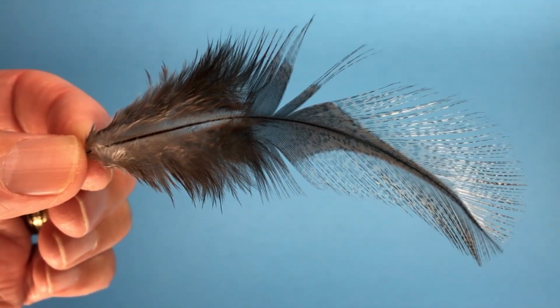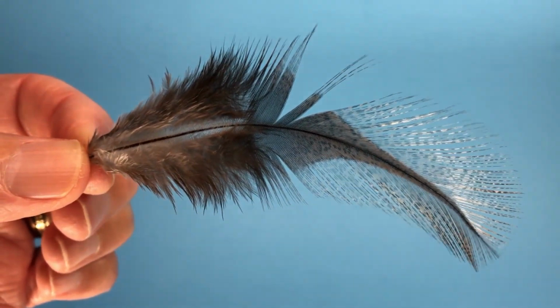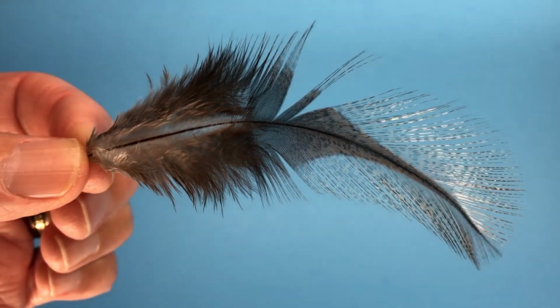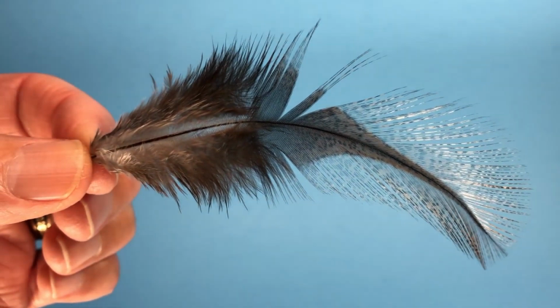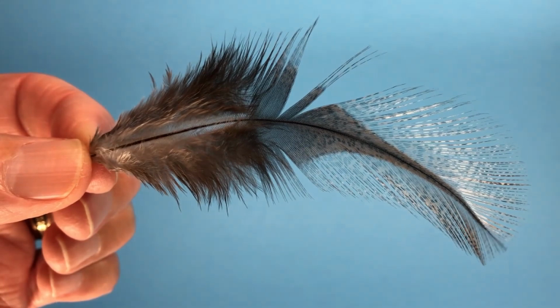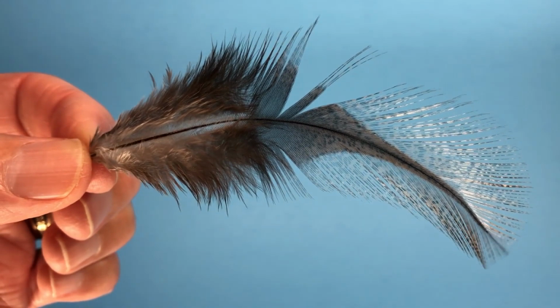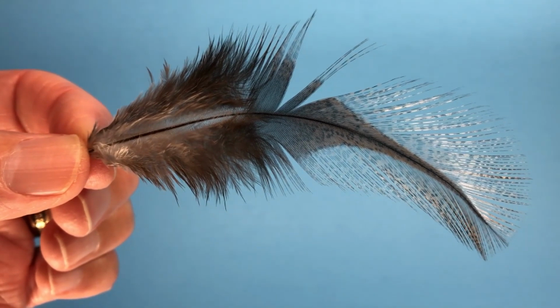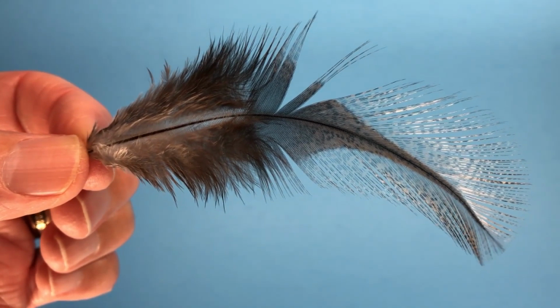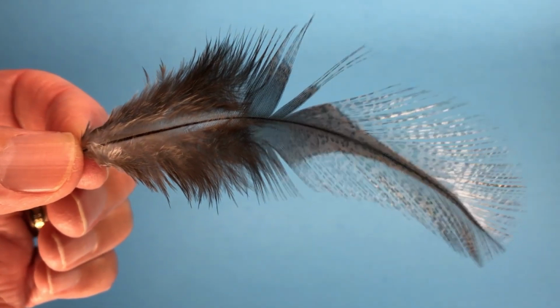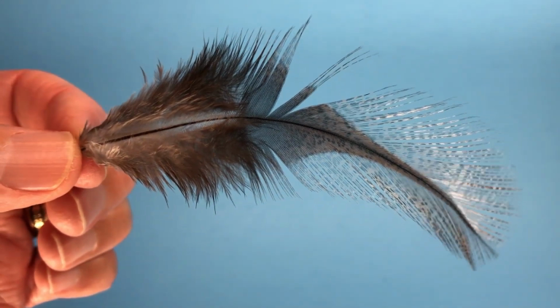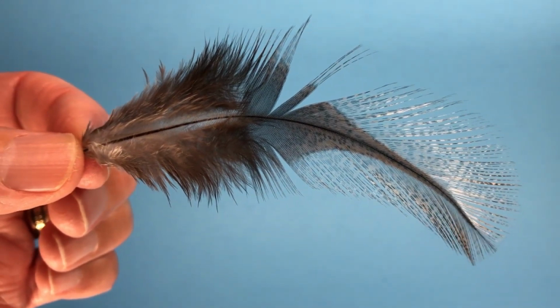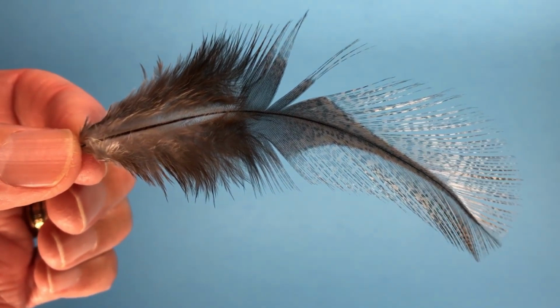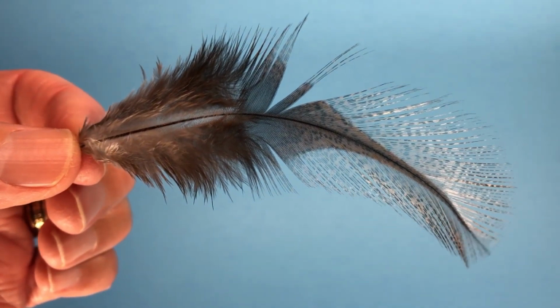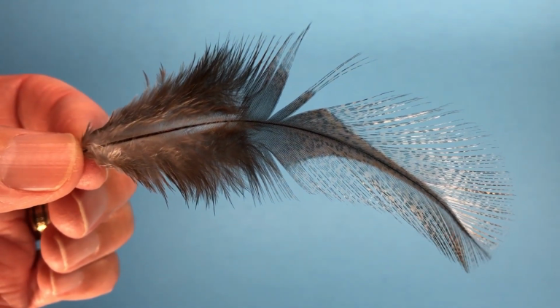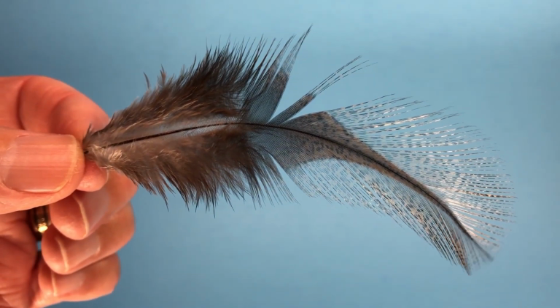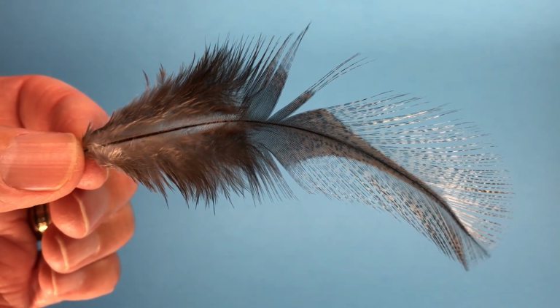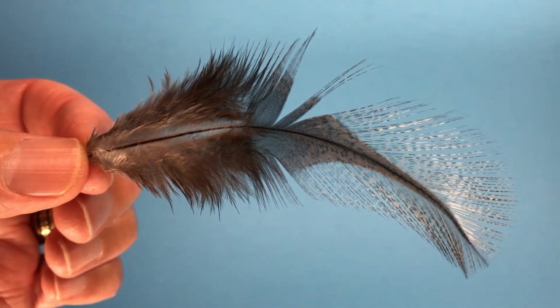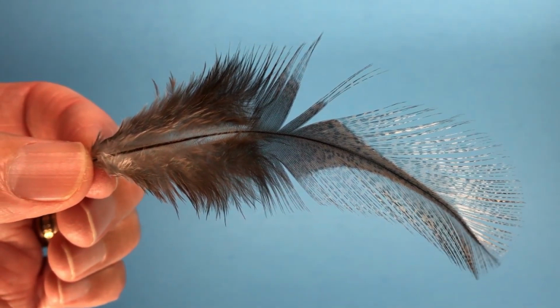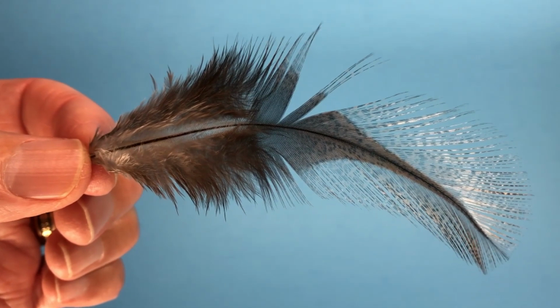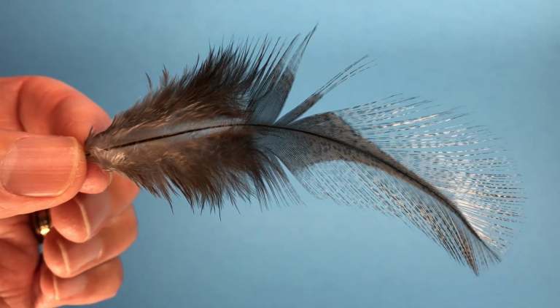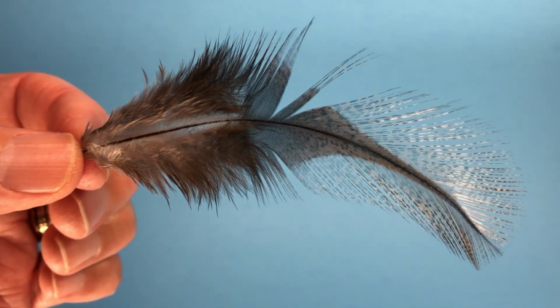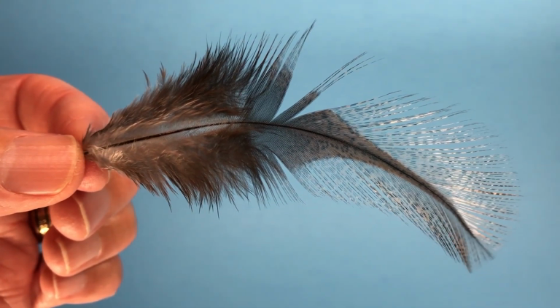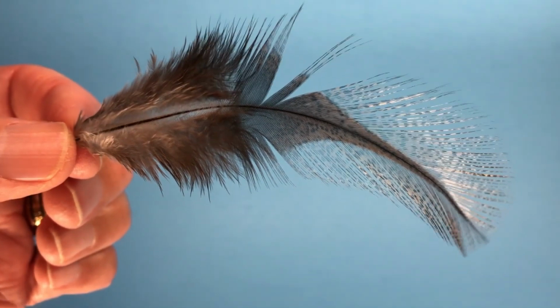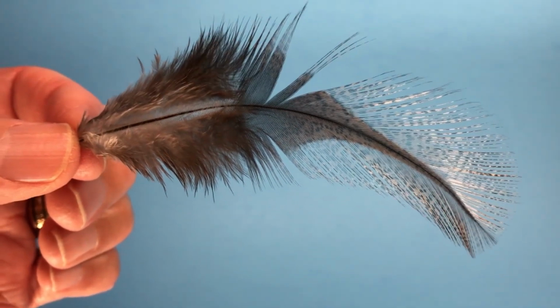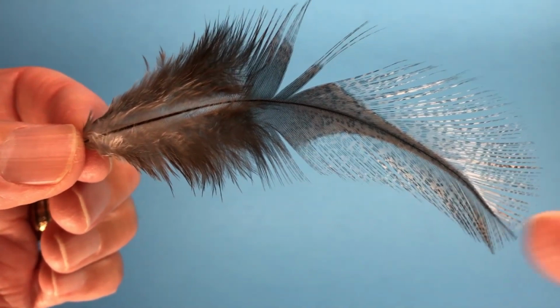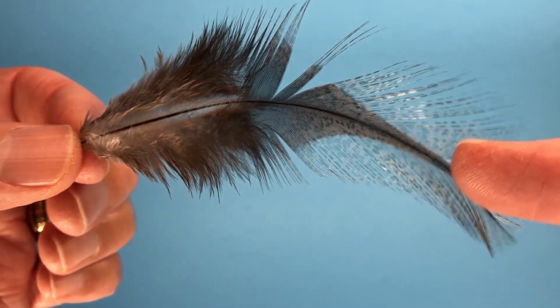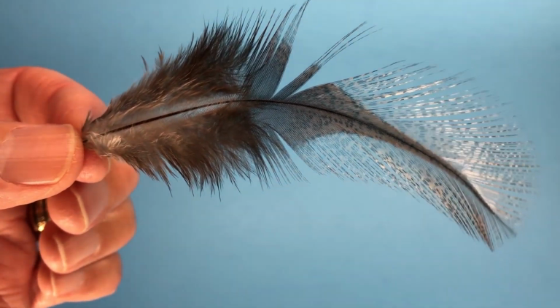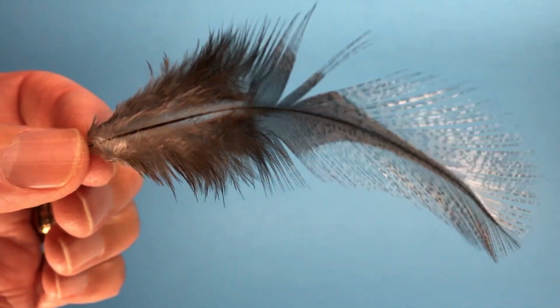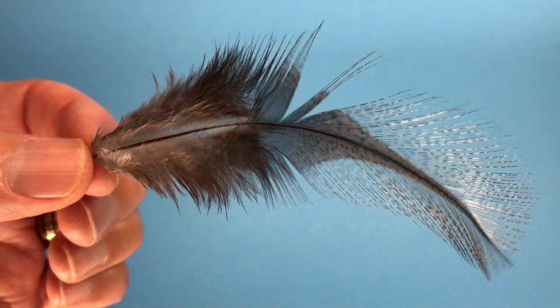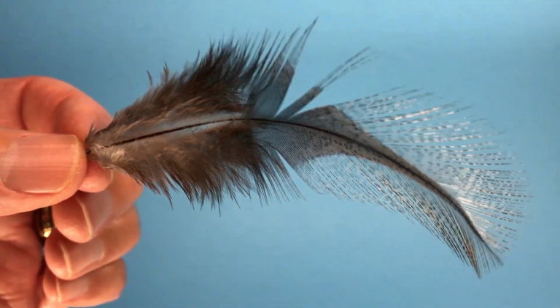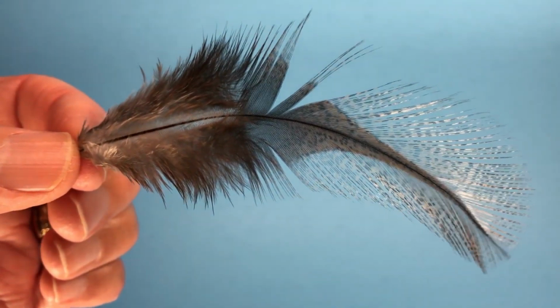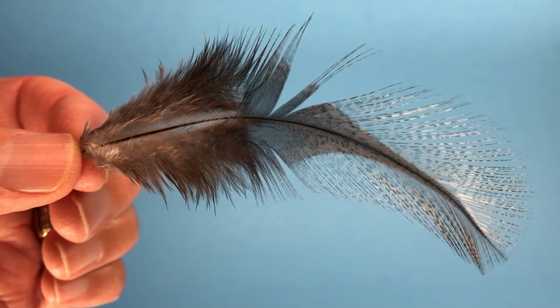We need to know the anatomy and use similar terms so that we're all talking the same language, in my humble opinion. If you have an understanding of the nature of how these things function, I think you'll tie a better fly.